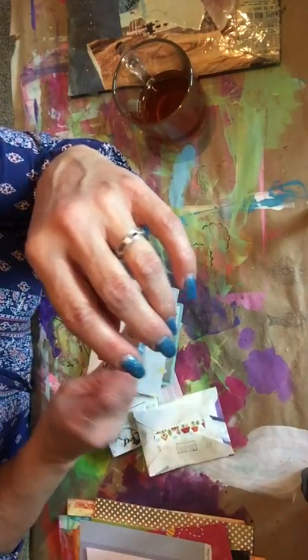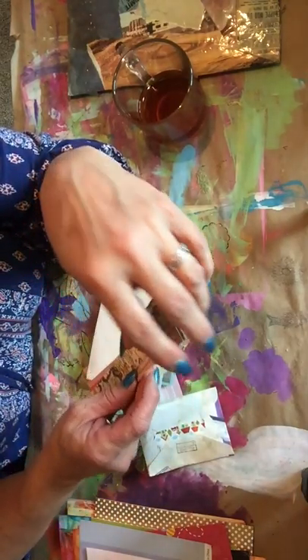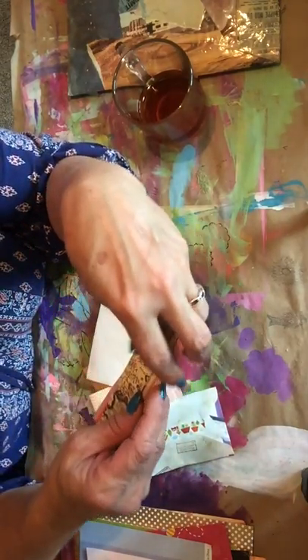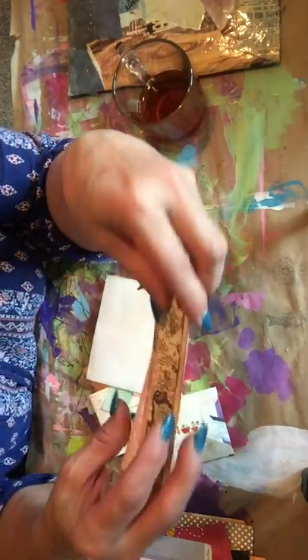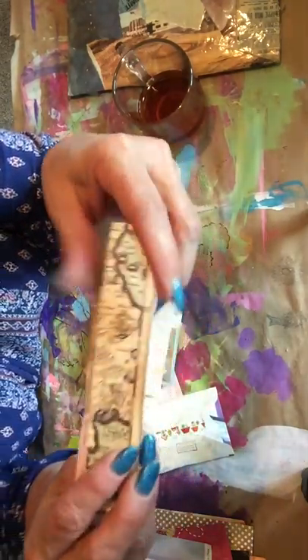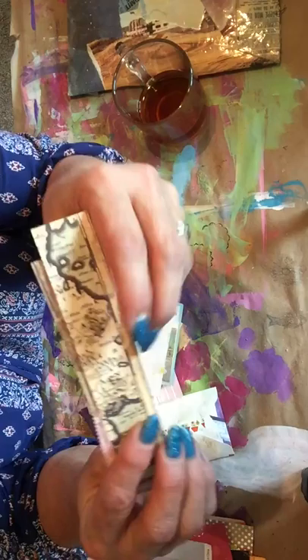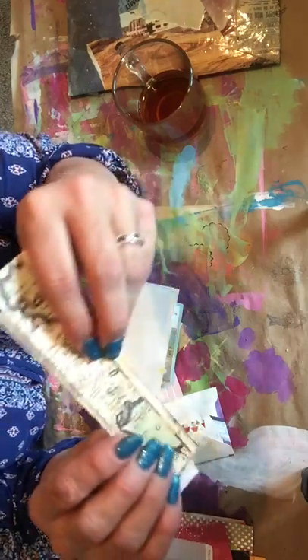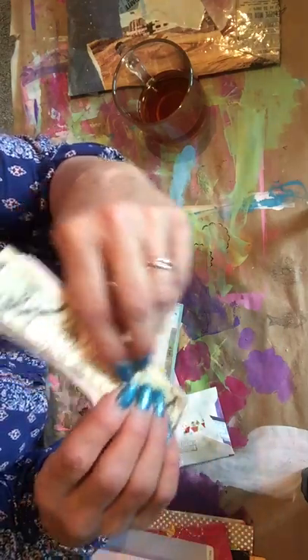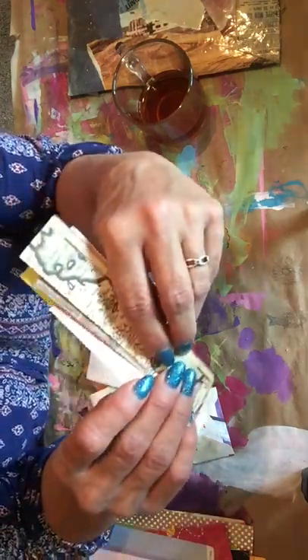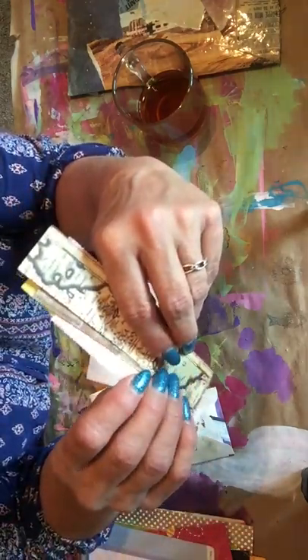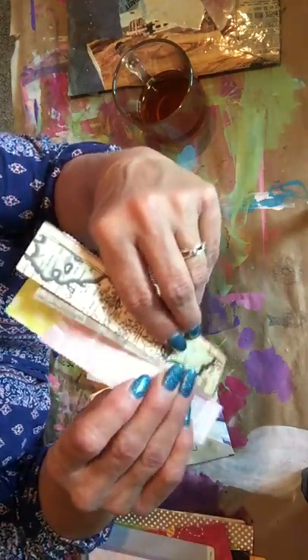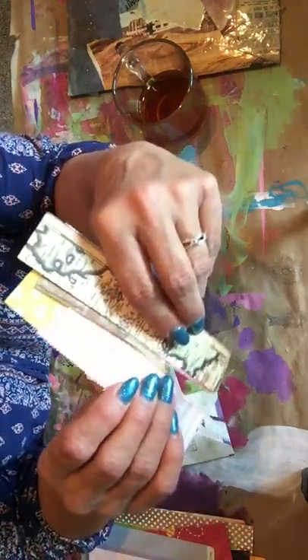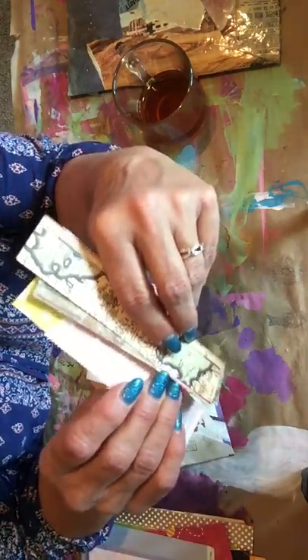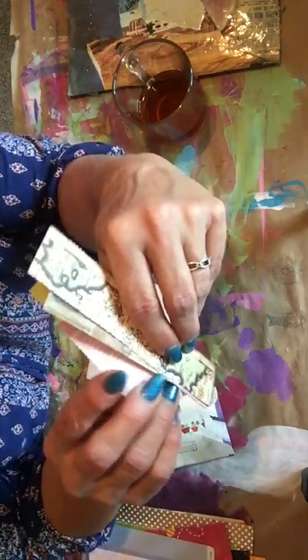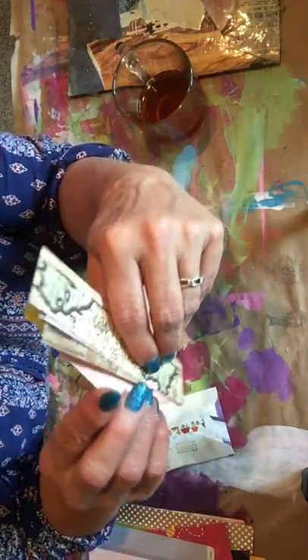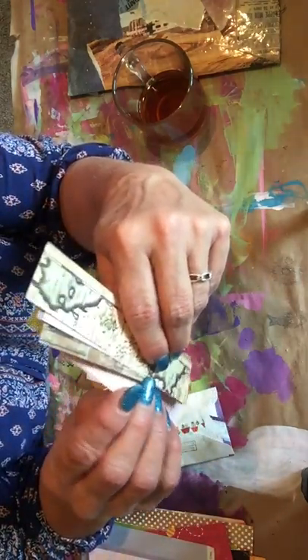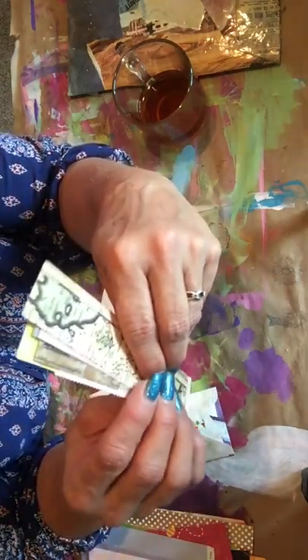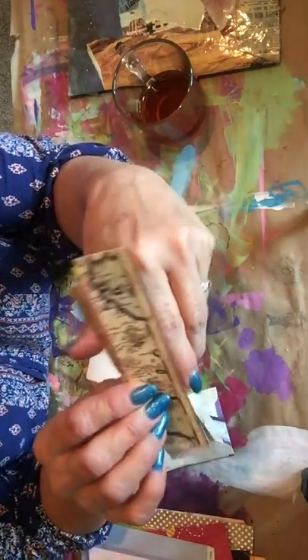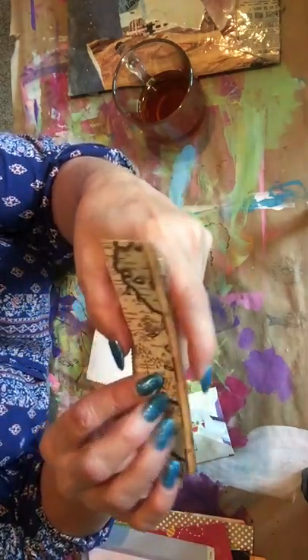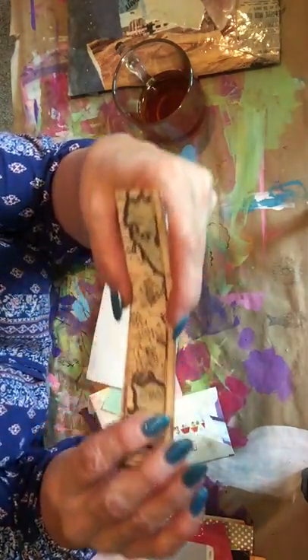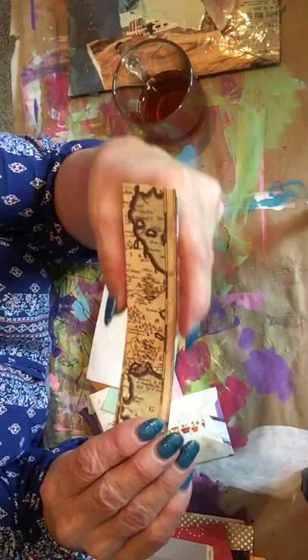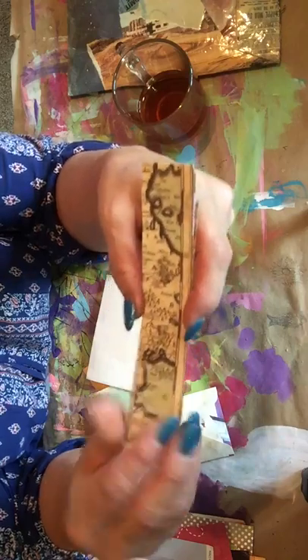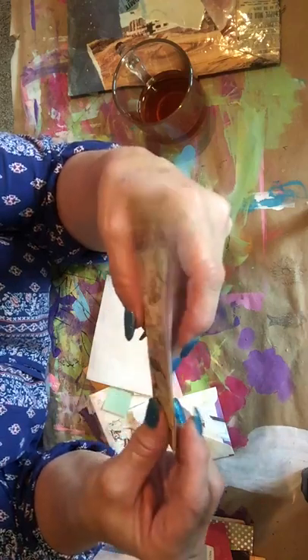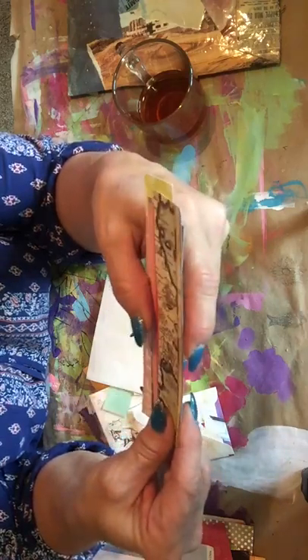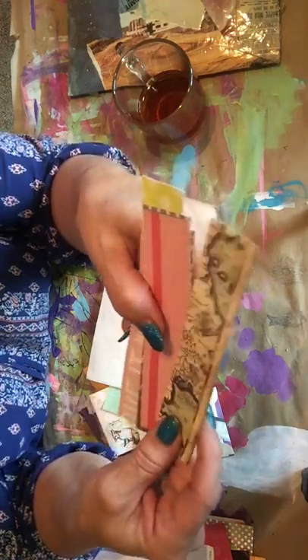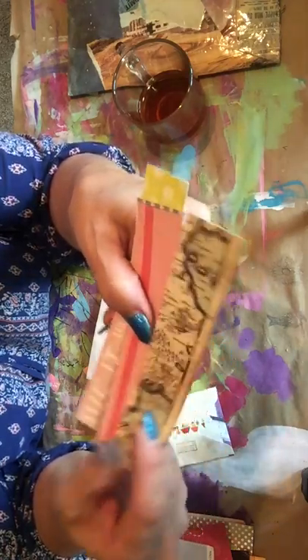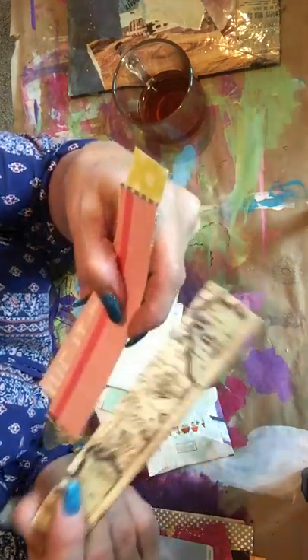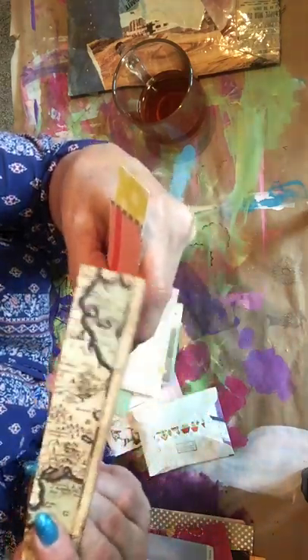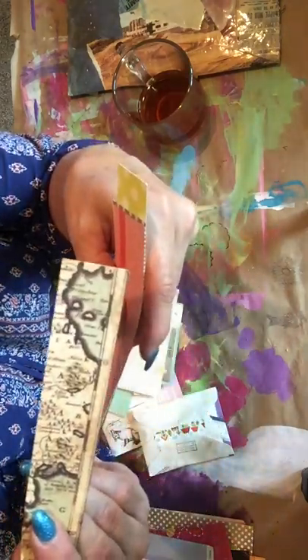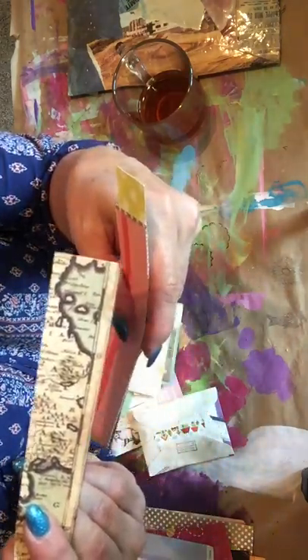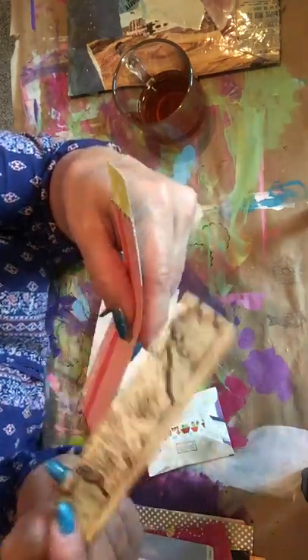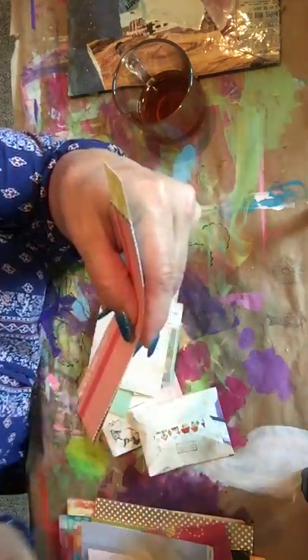And then some little scraps - different ones. There's map paper. I like maps.